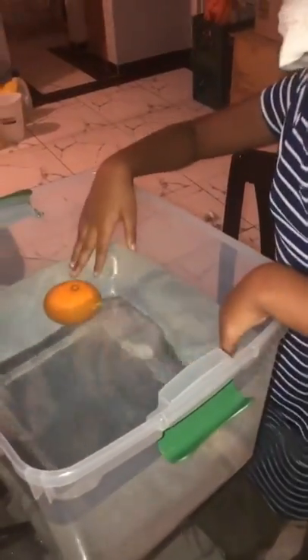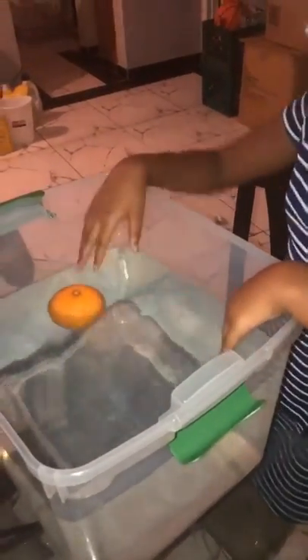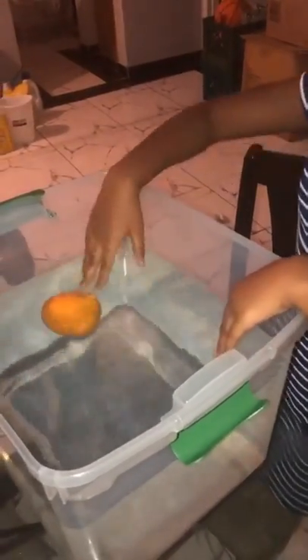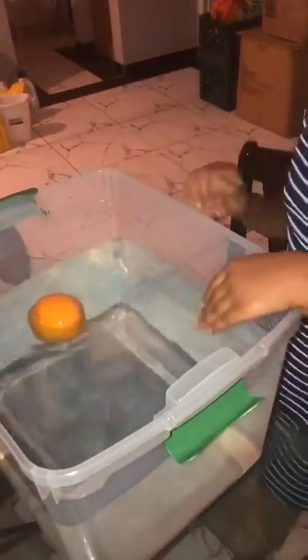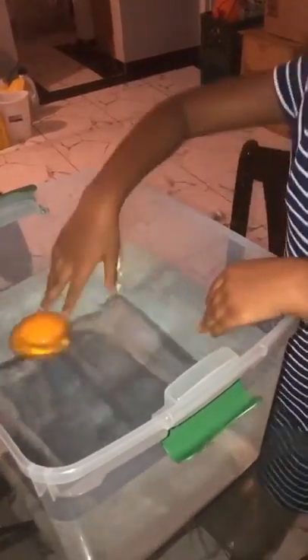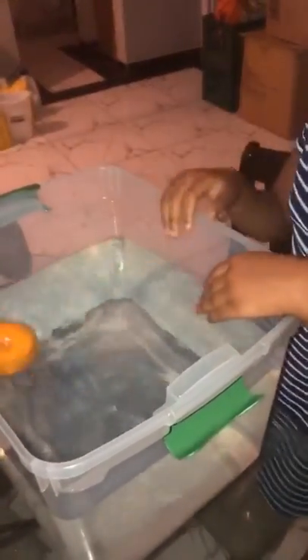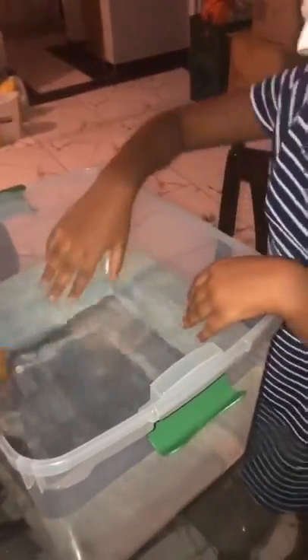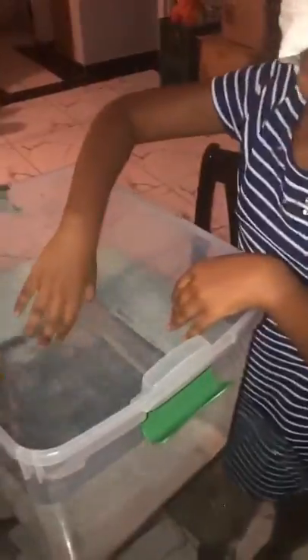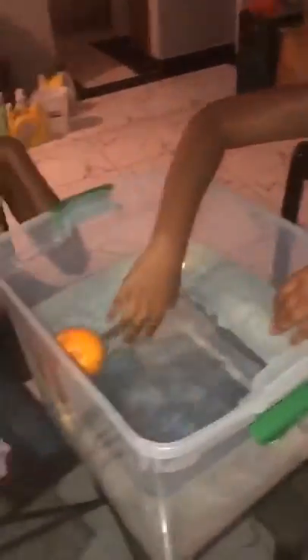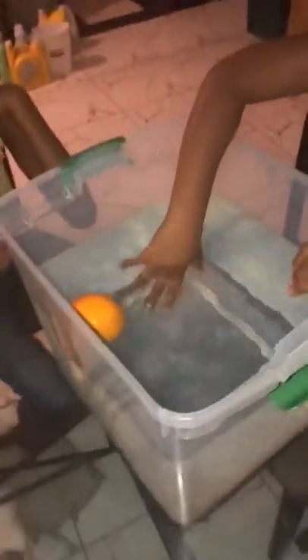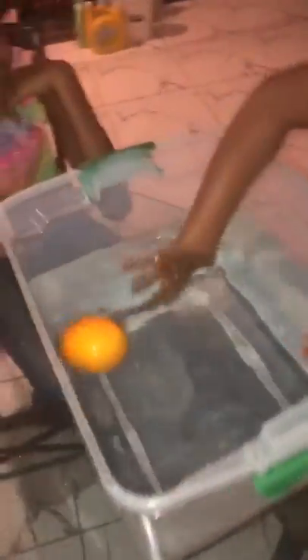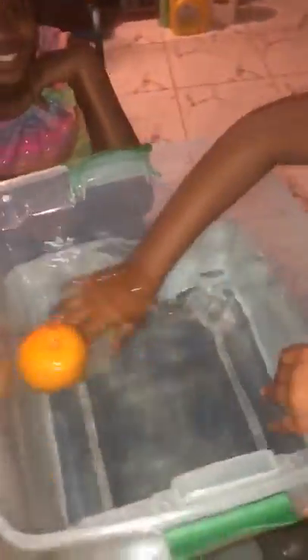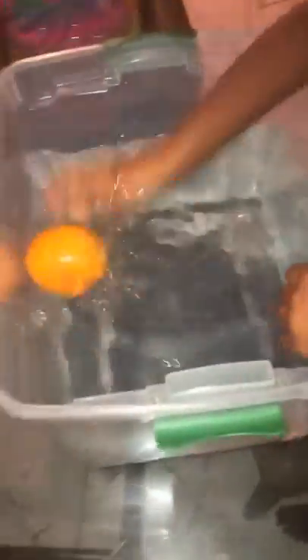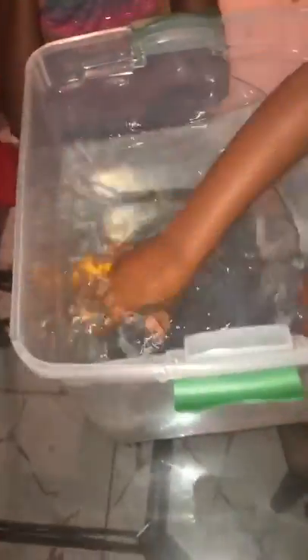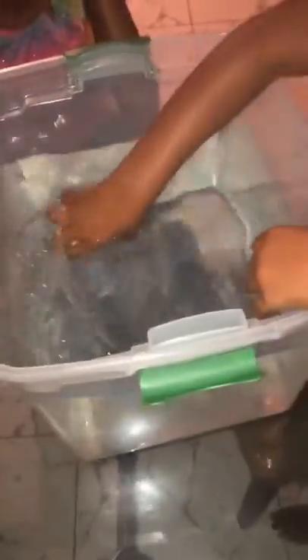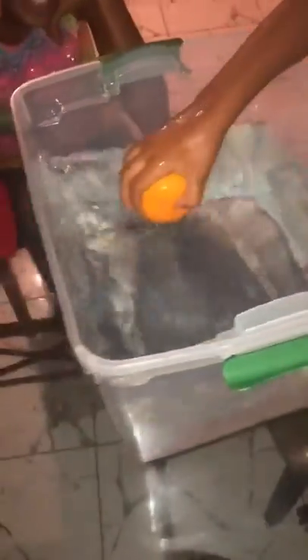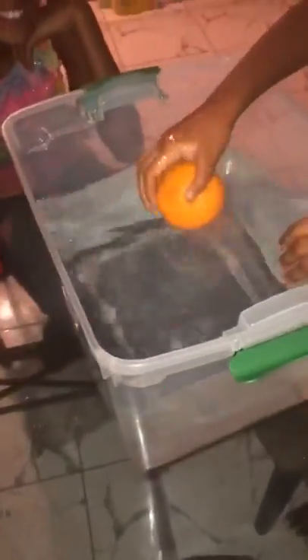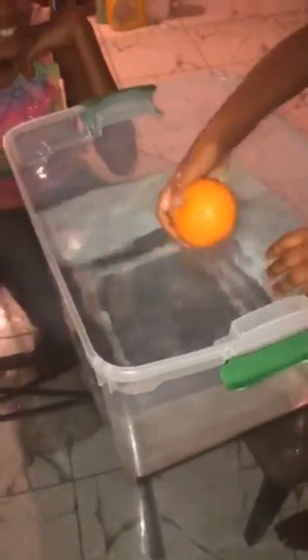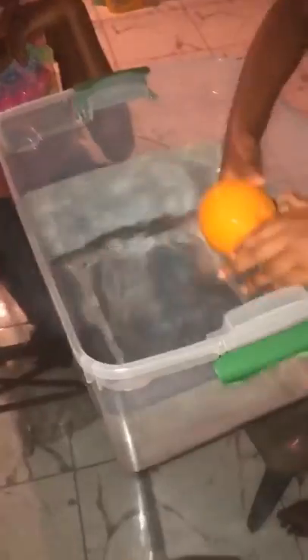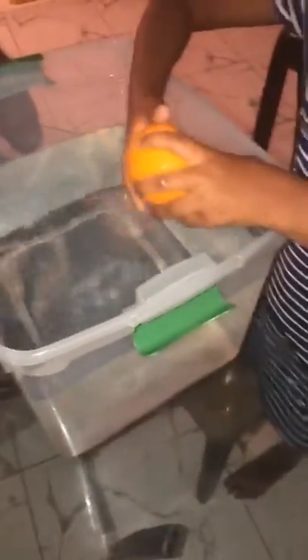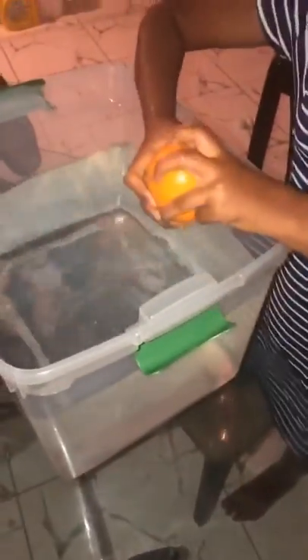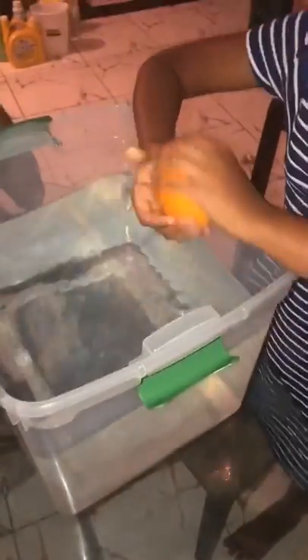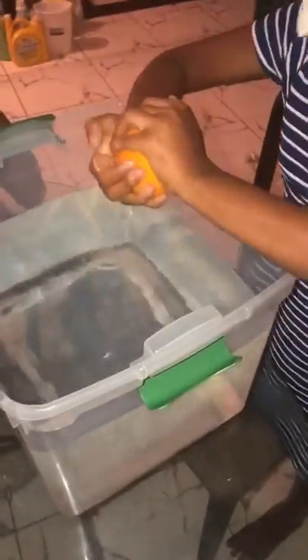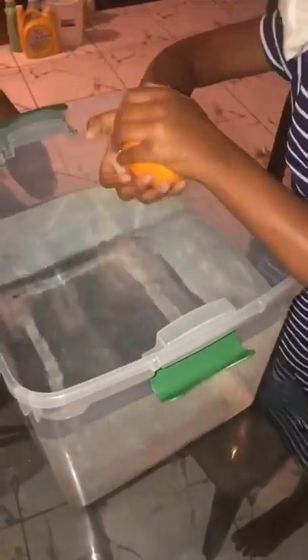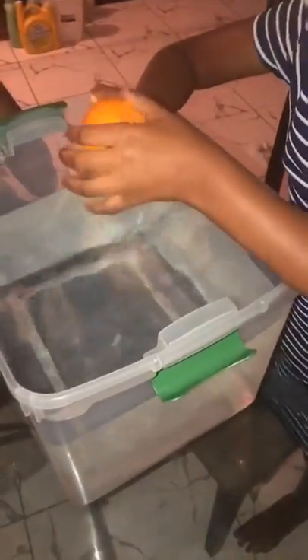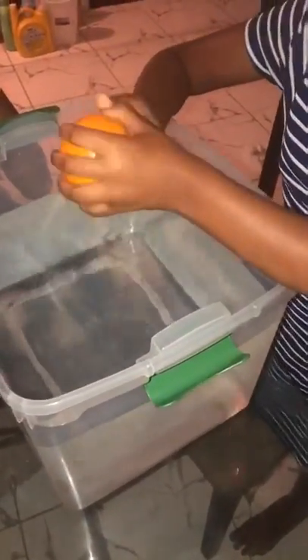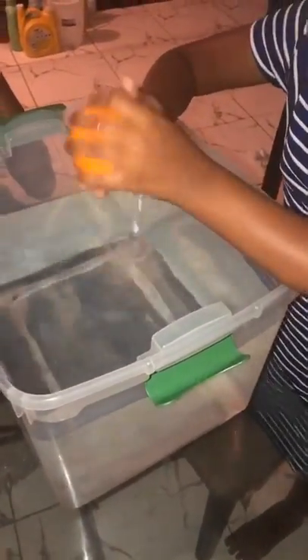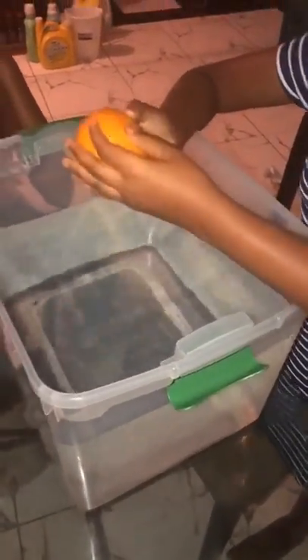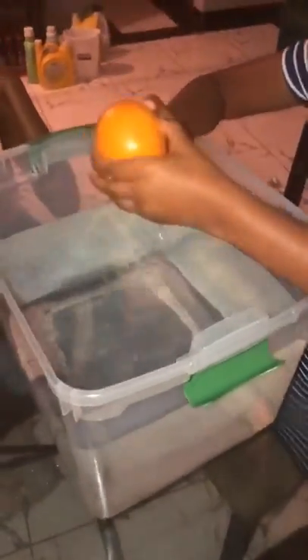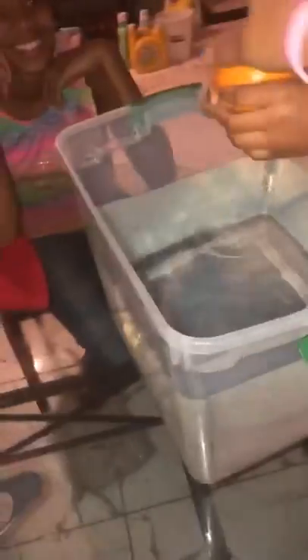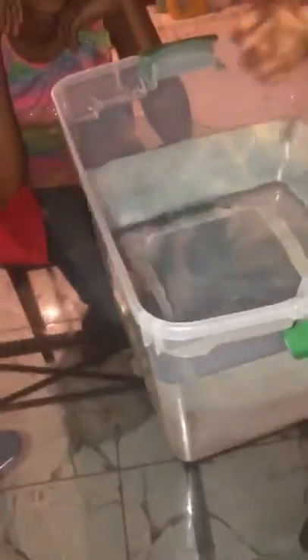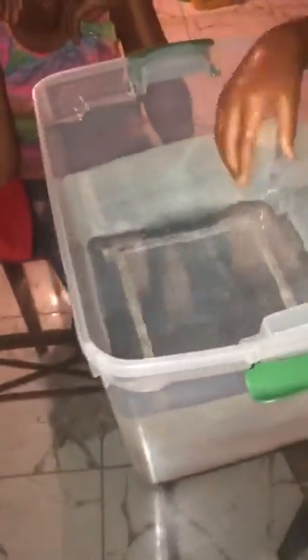I'm scared. What is it? Five seconds. One. Two. Is this an orange? She got it! All right, go, Harmony.